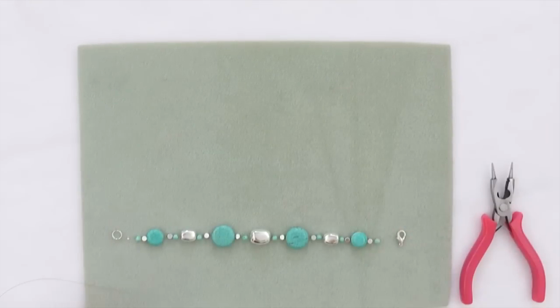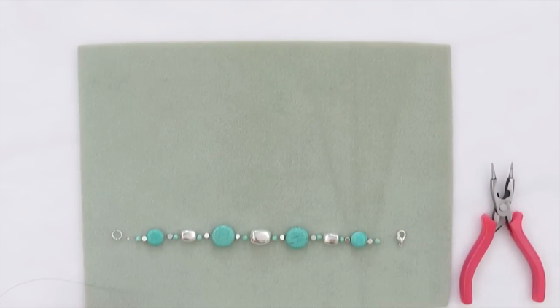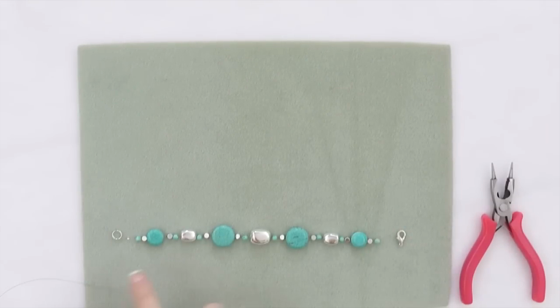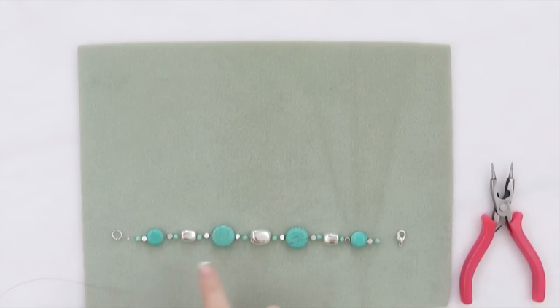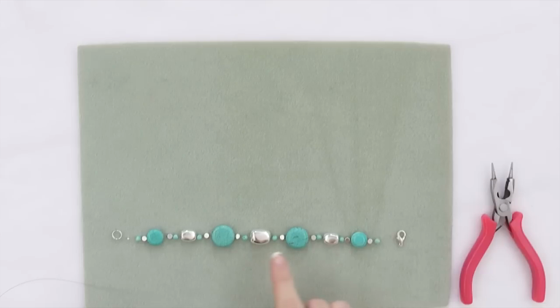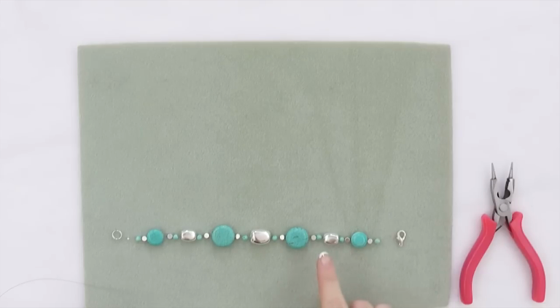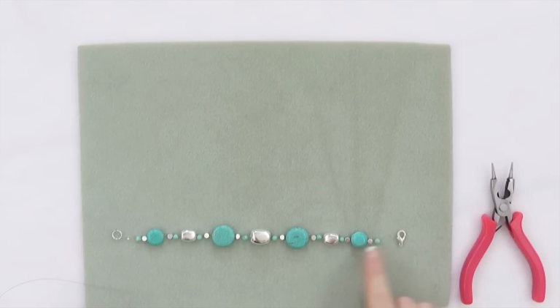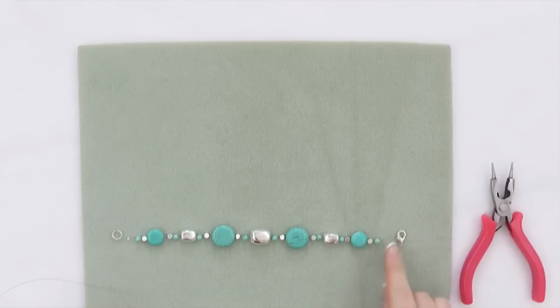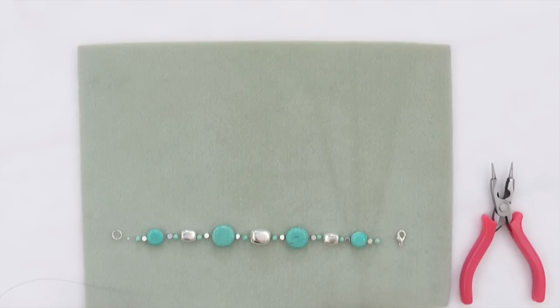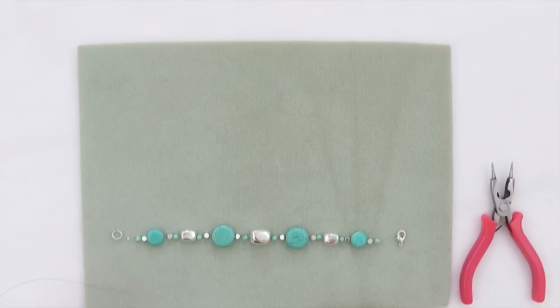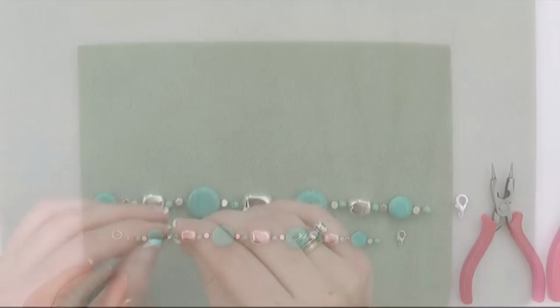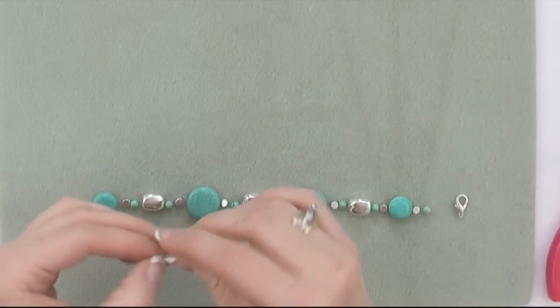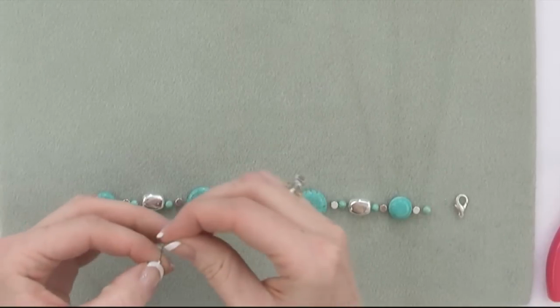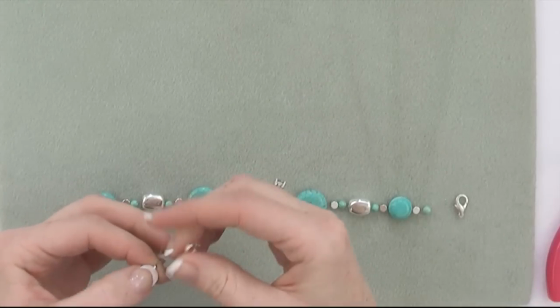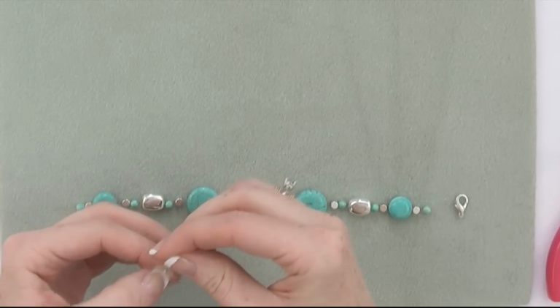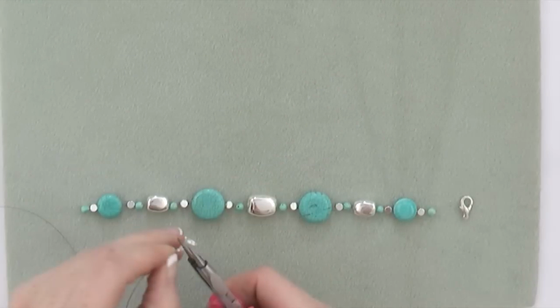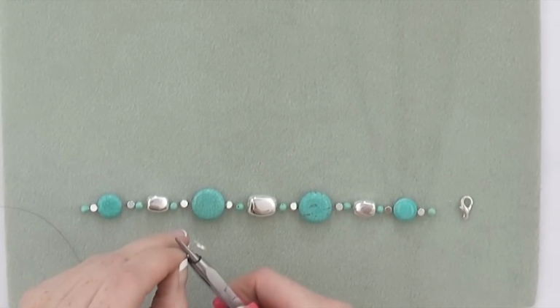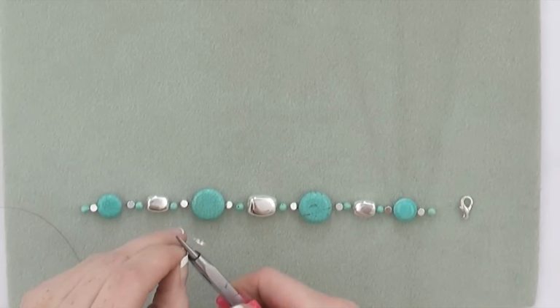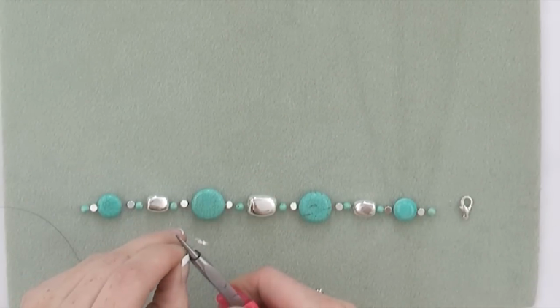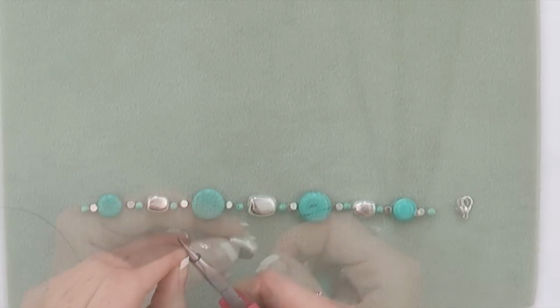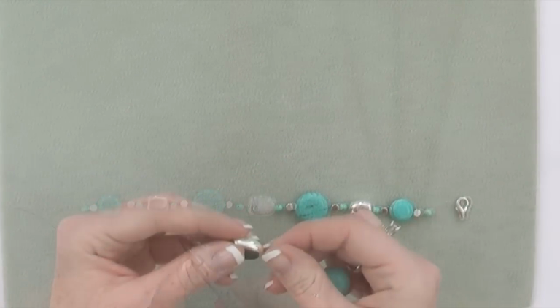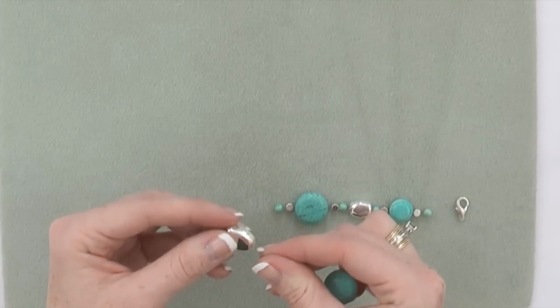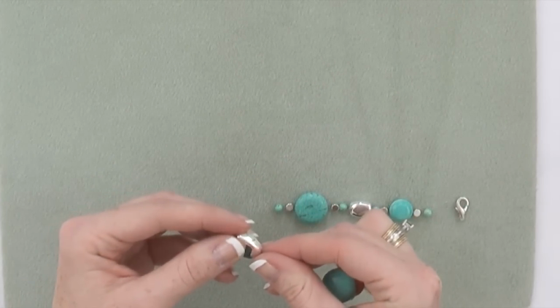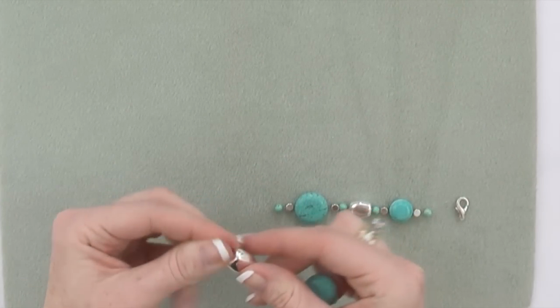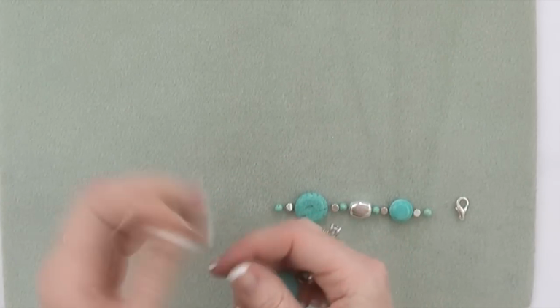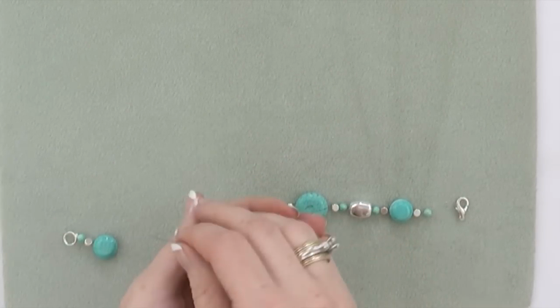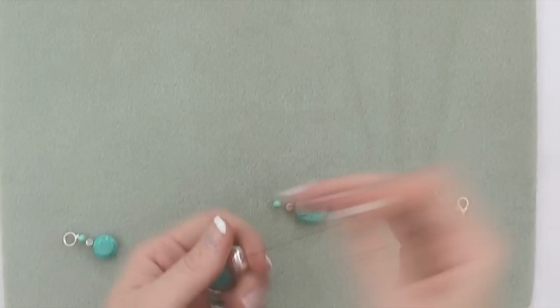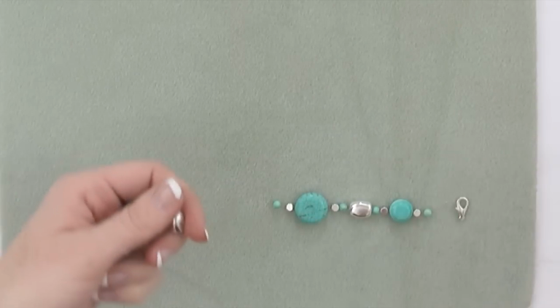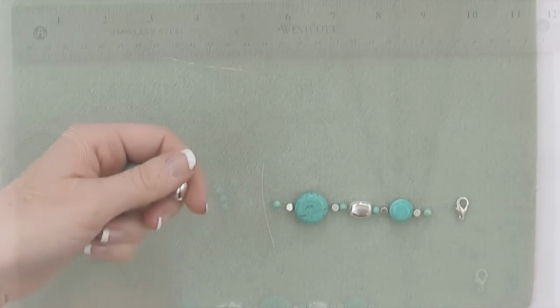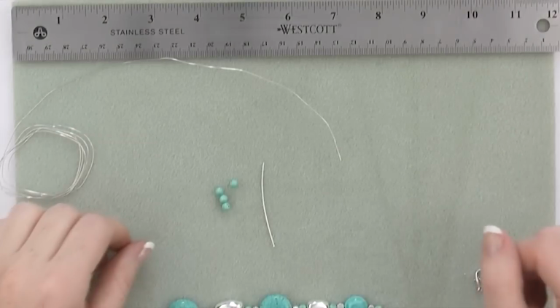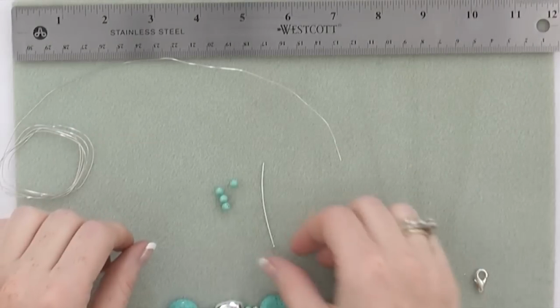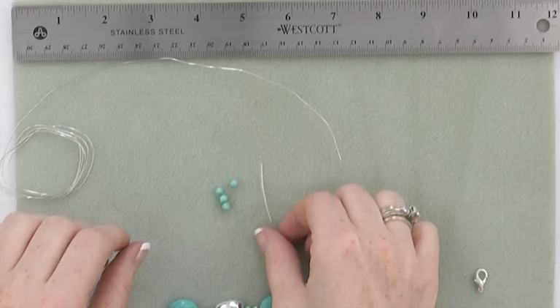To create your bracelet, lay out your beads and follow the same steps as the necklace. Secure a split ring with a crimp bead on one end, string the design, and secure your clasp on the opposite end.